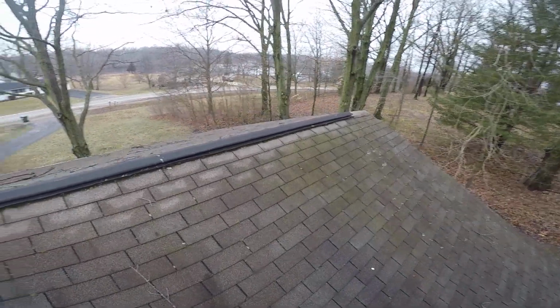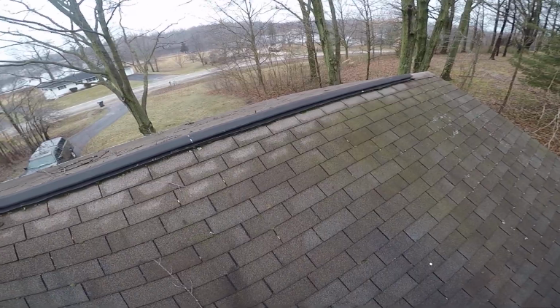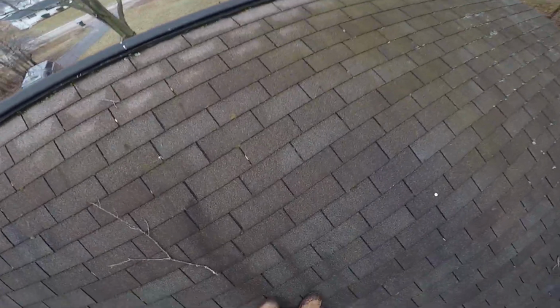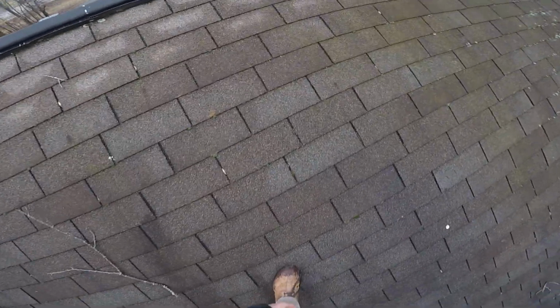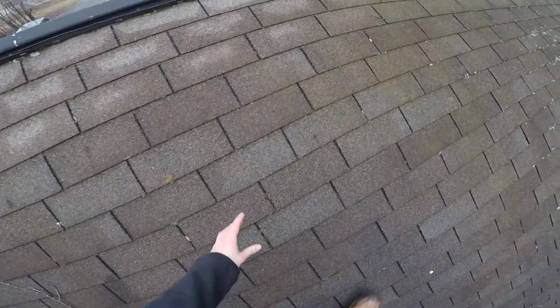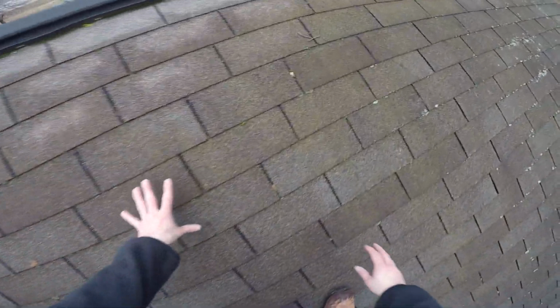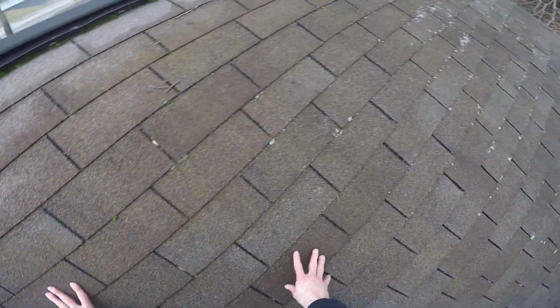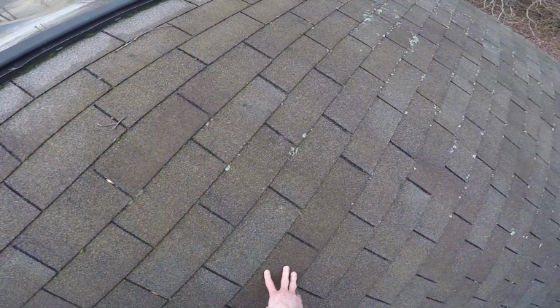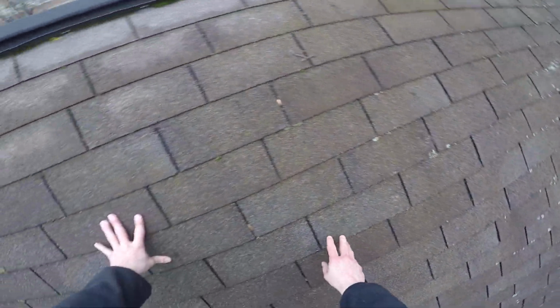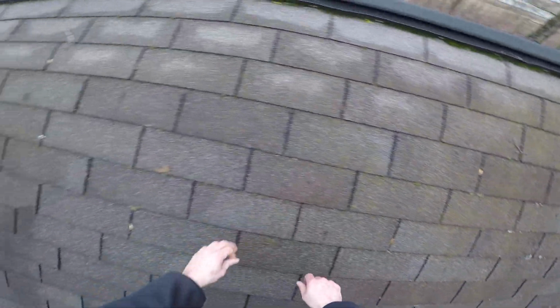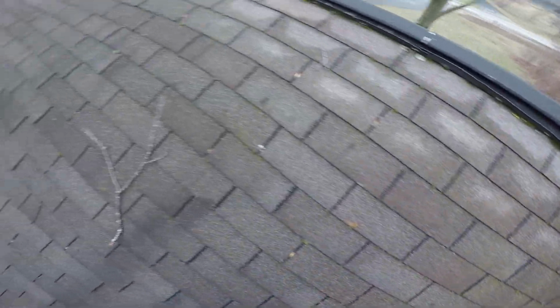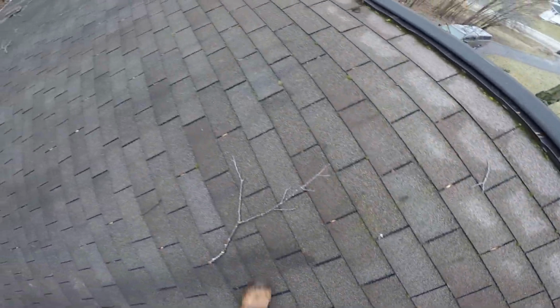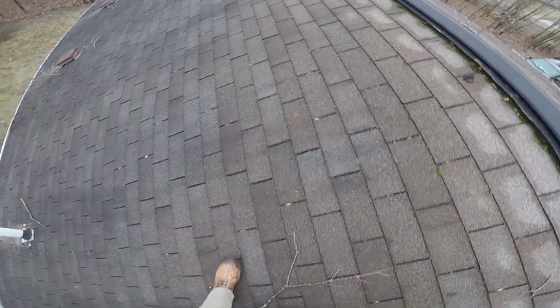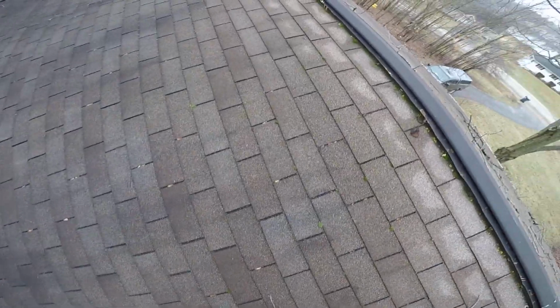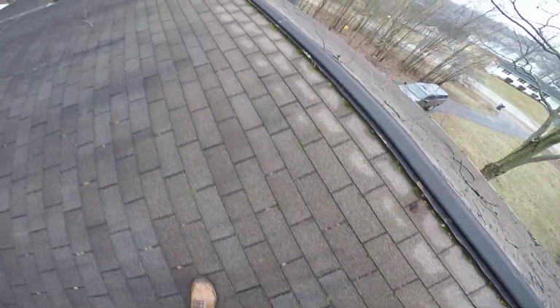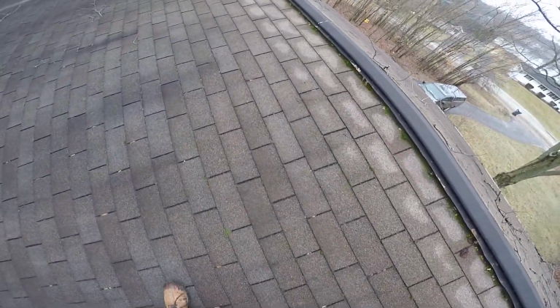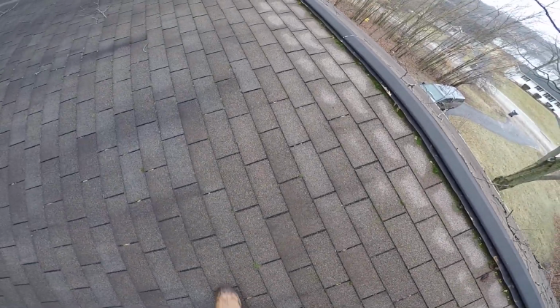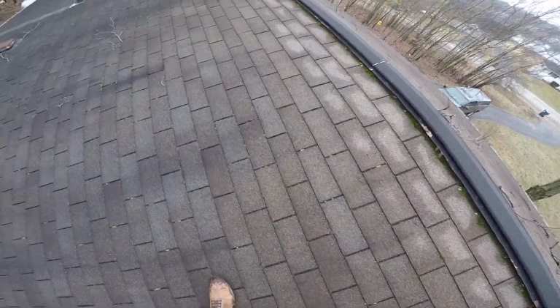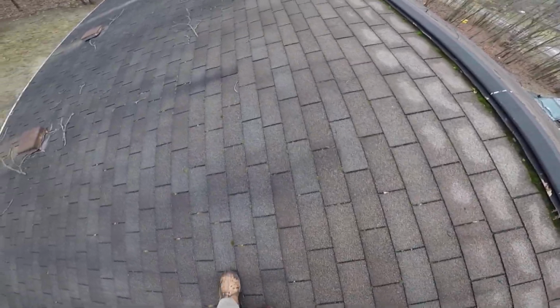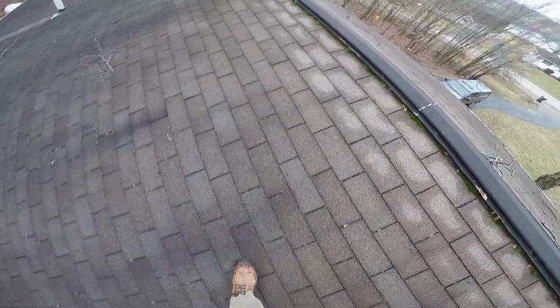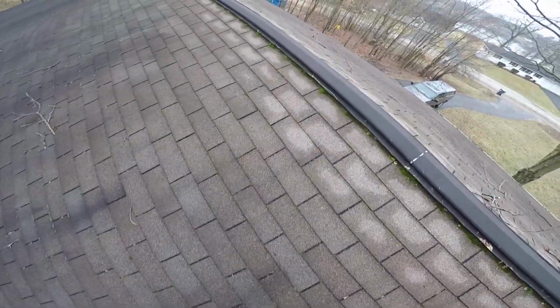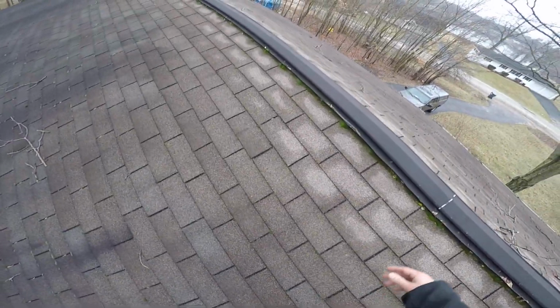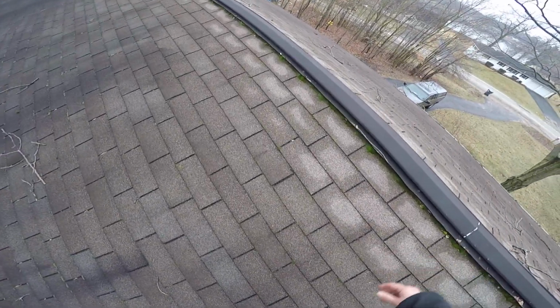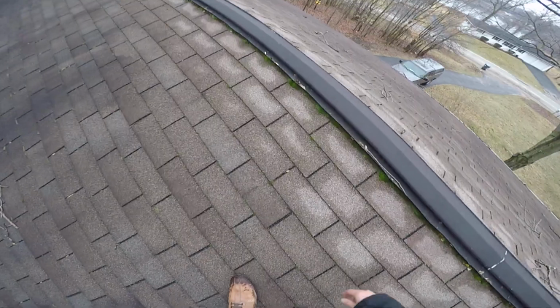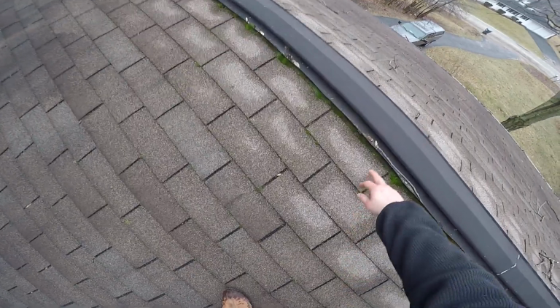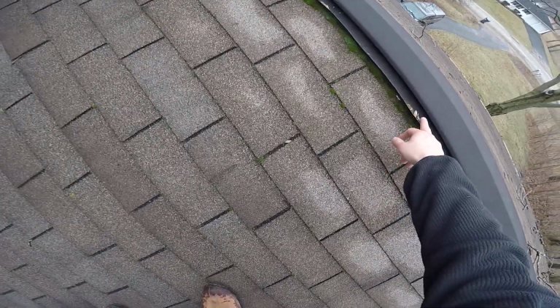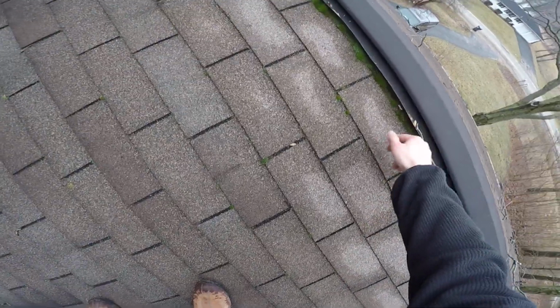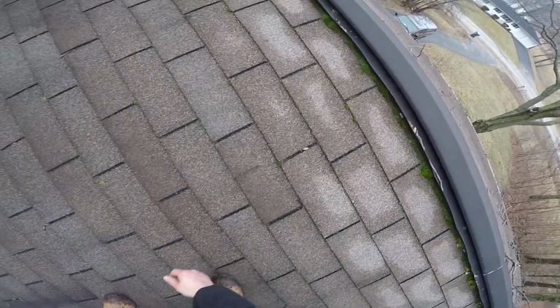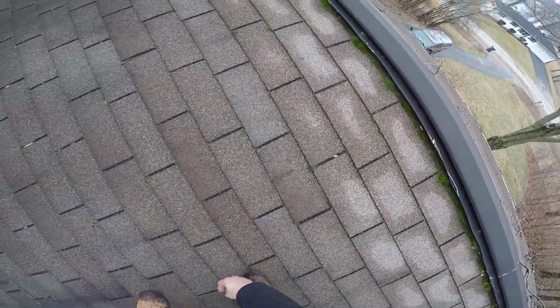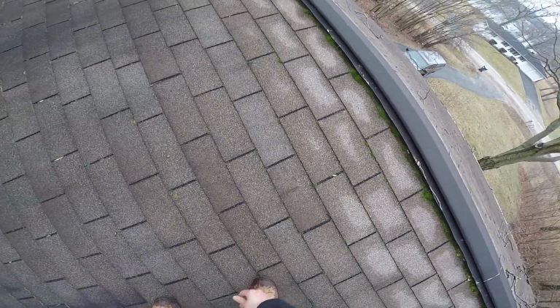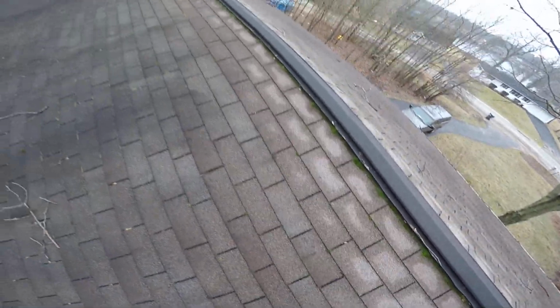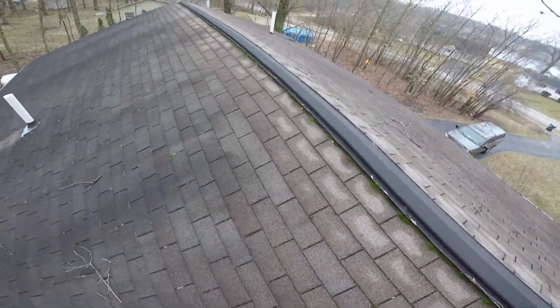This ridge vent, you can see all the way down through here, is just covered in algae. Again, pretty normal, but it's going to talk about some of the airflow. And then unfortunately this type of ridge vent has got that nice little lip right there, so all that snow and ice and everything can just sit right up in it.